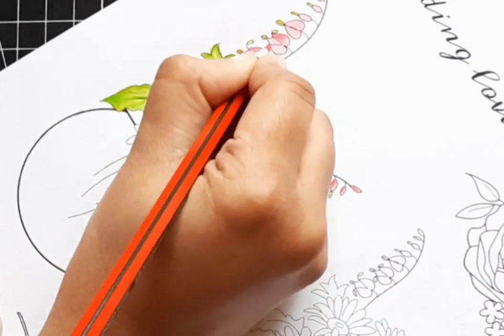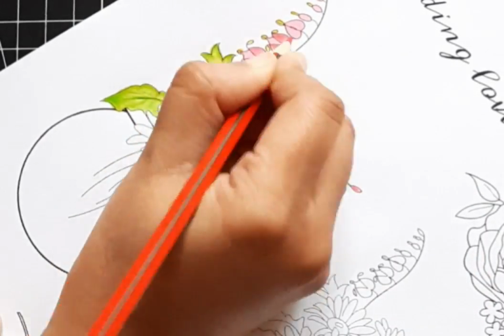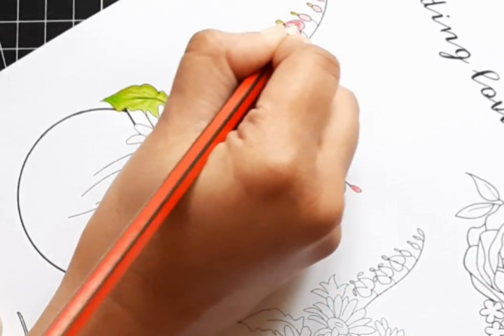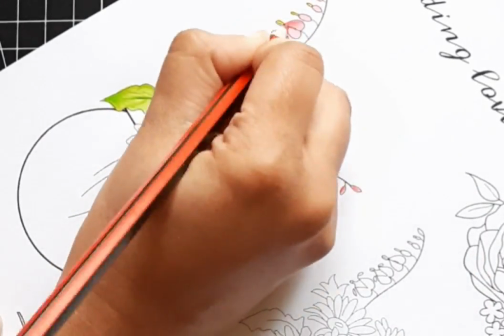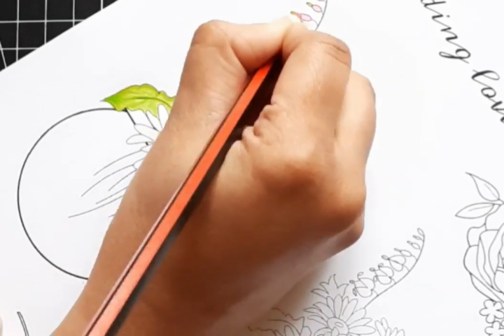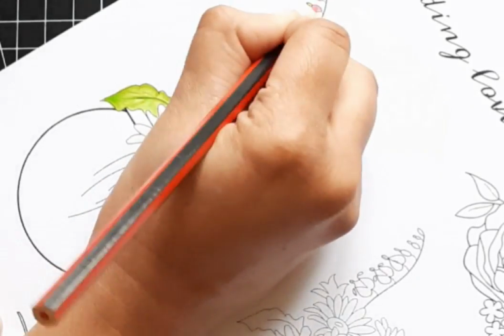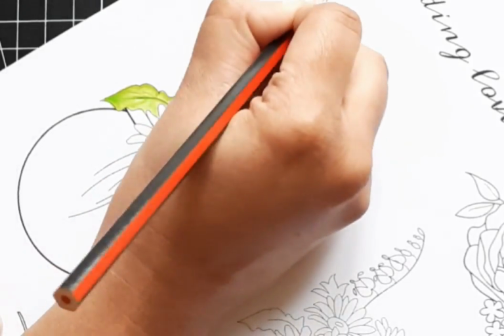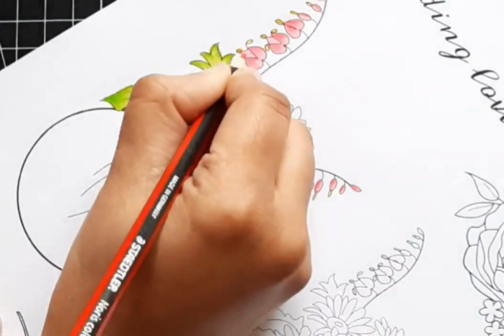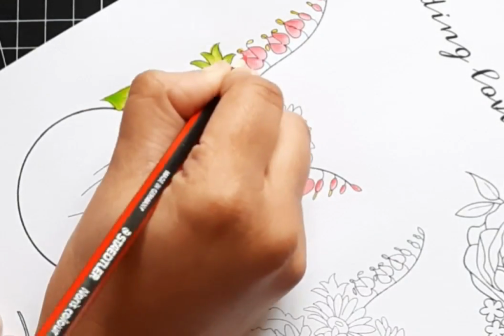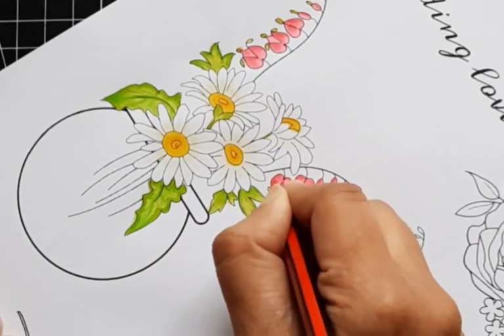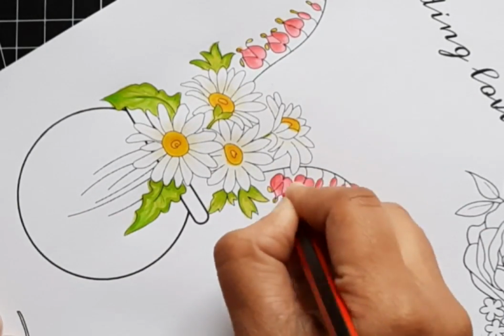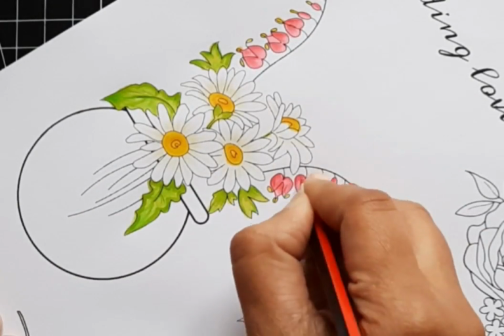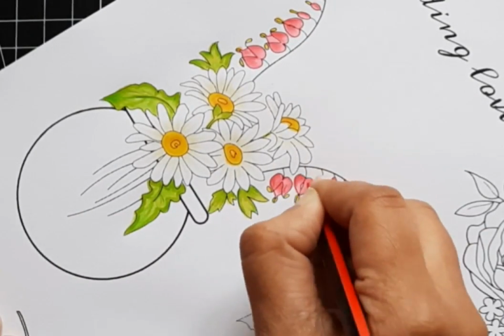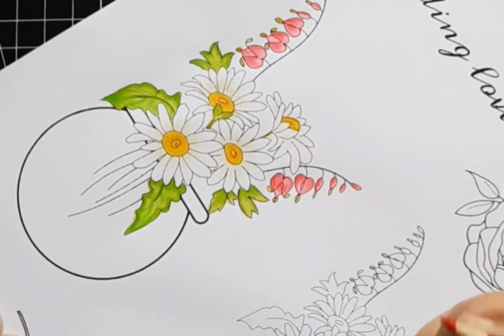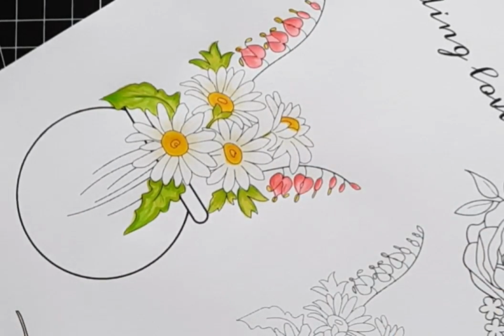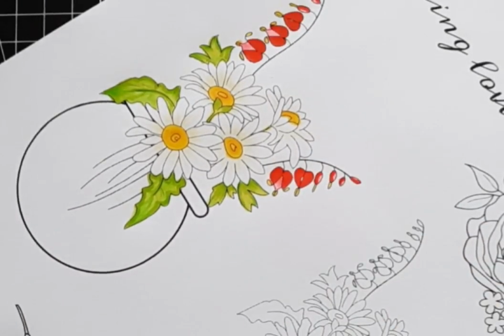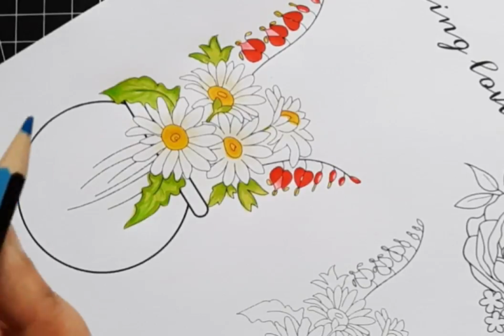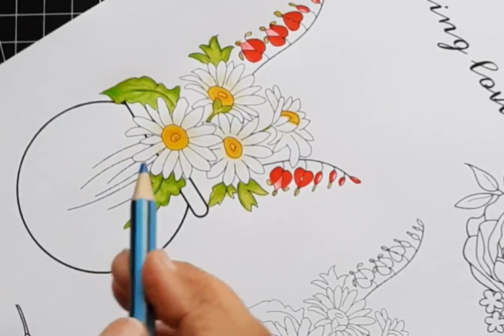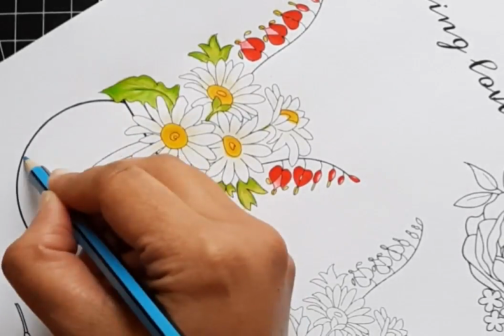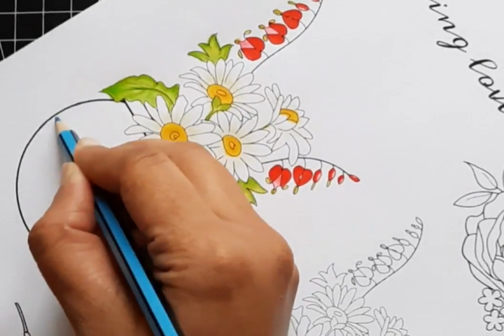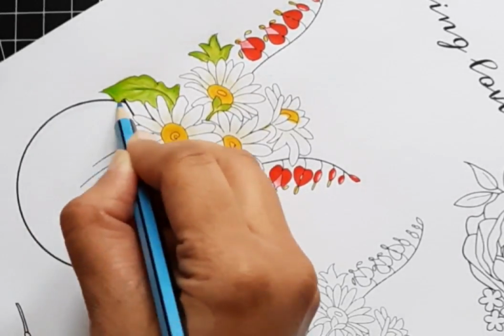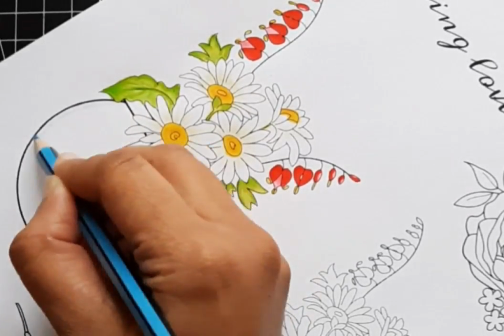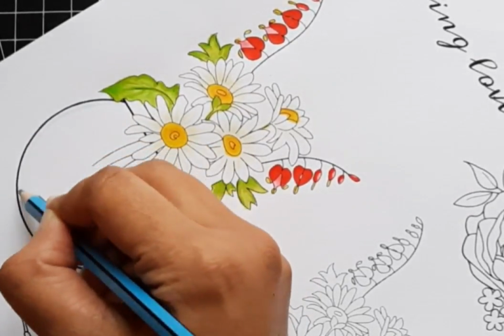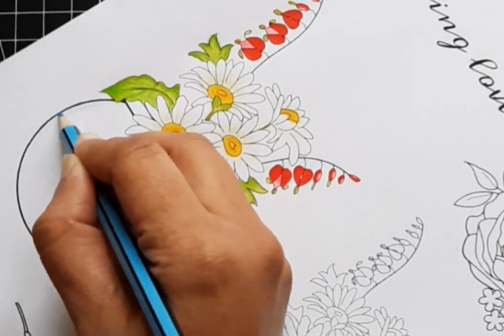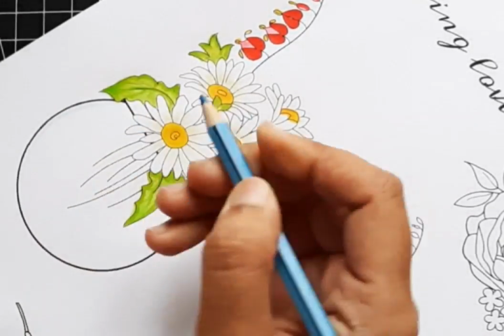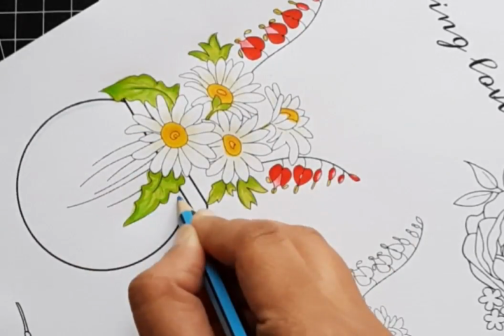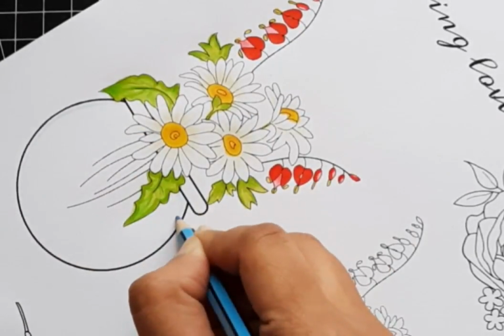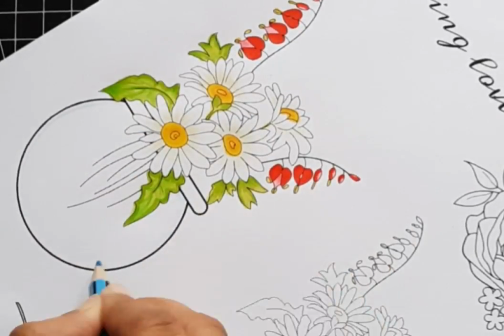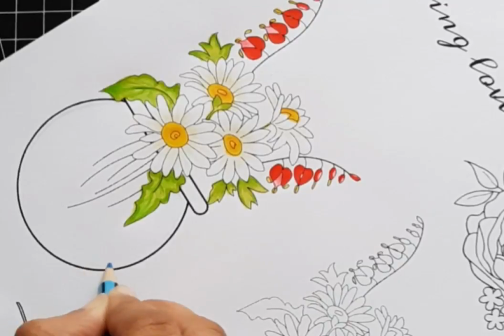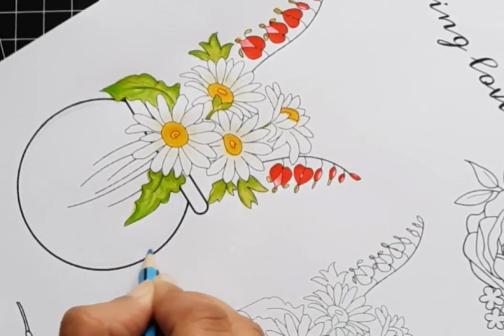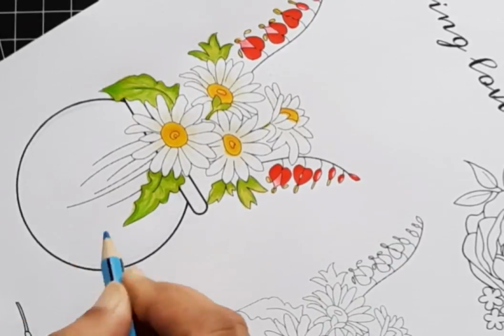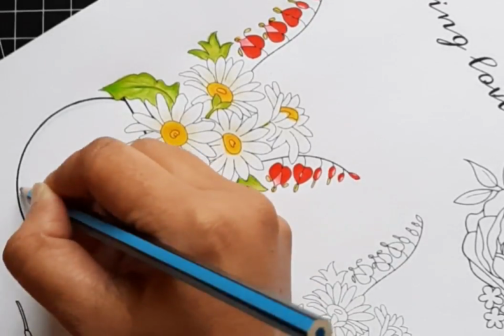Then take a look at what might be hit with a lot of light. Take a very light shader and stroke it across those areas — it will remove some of the color and create a highlight. You can stroke or scribble a couple of times if you want a stronger highlight.